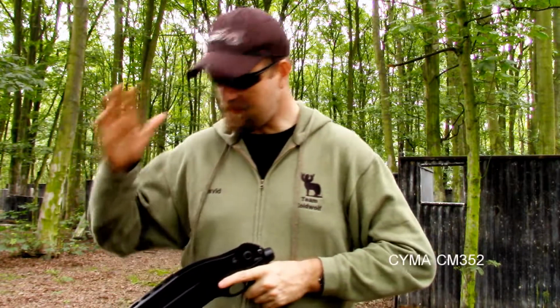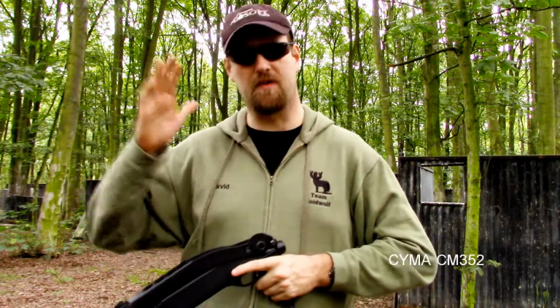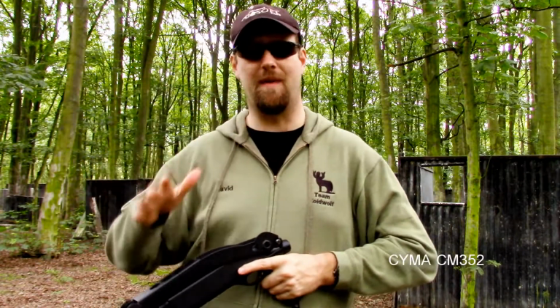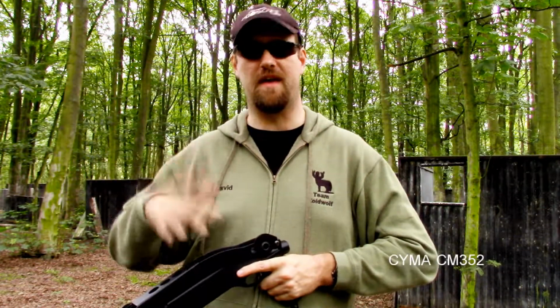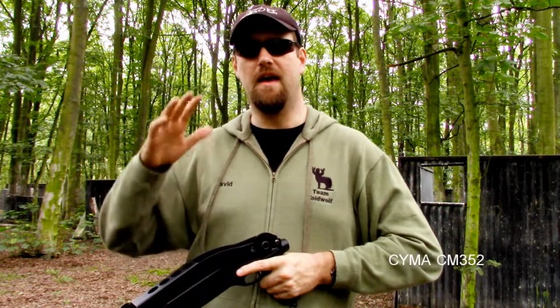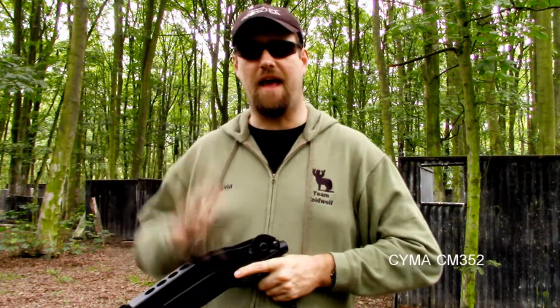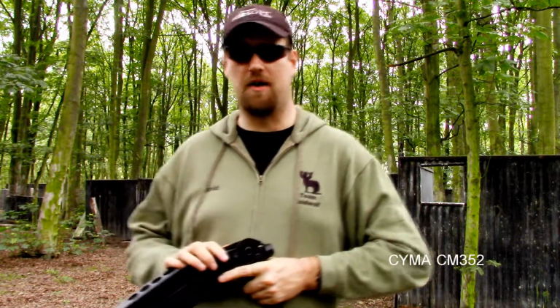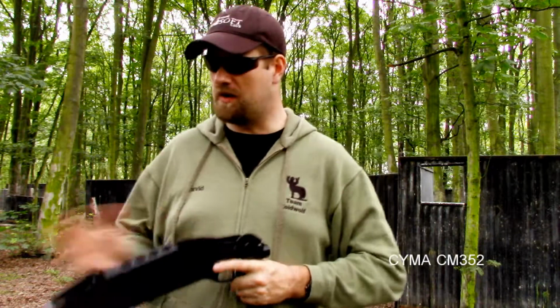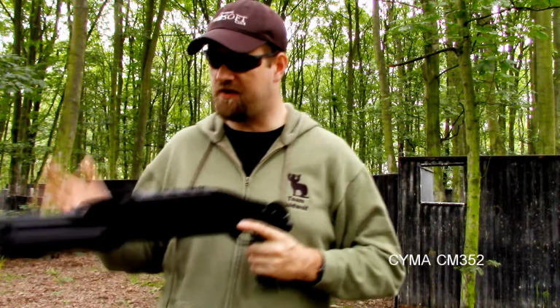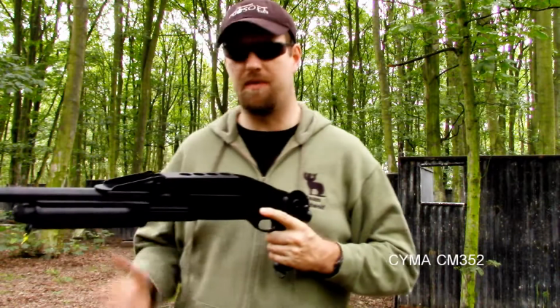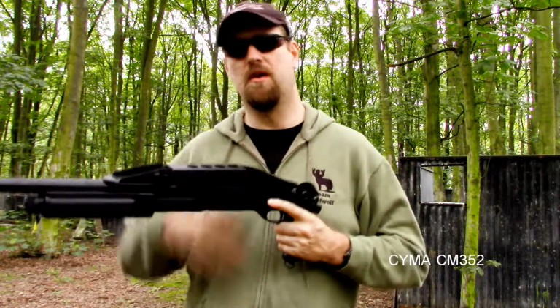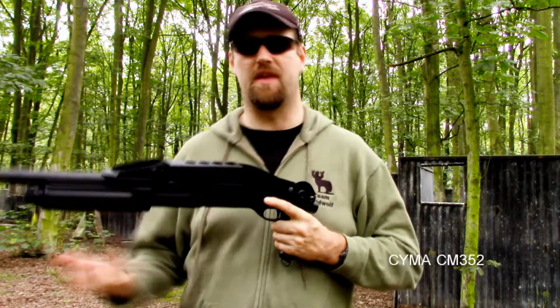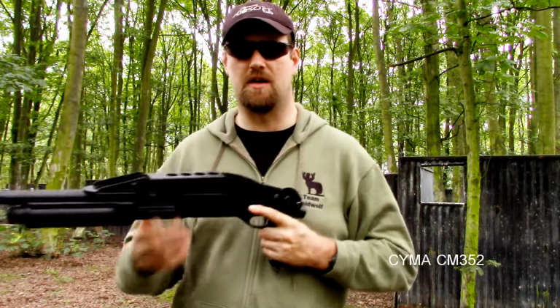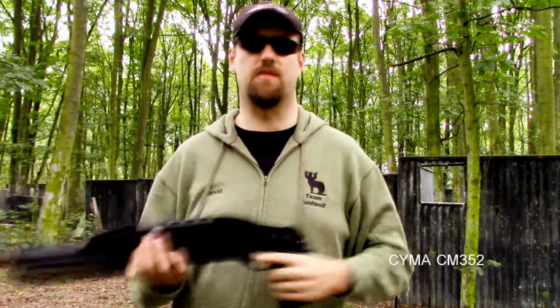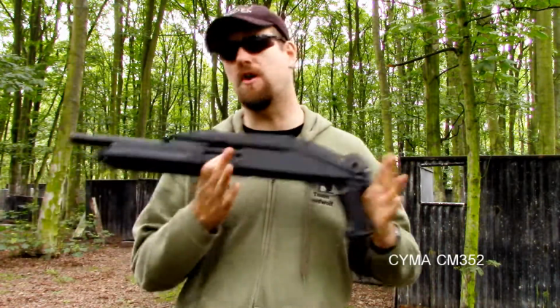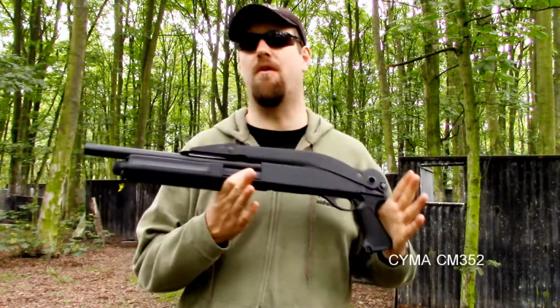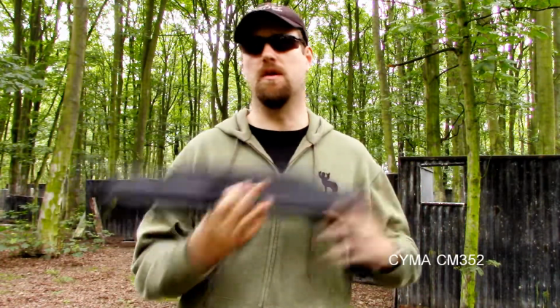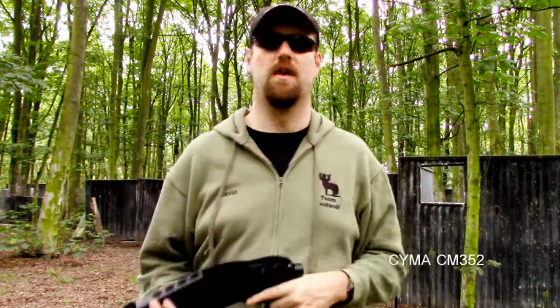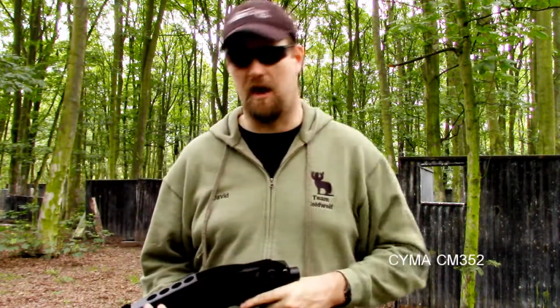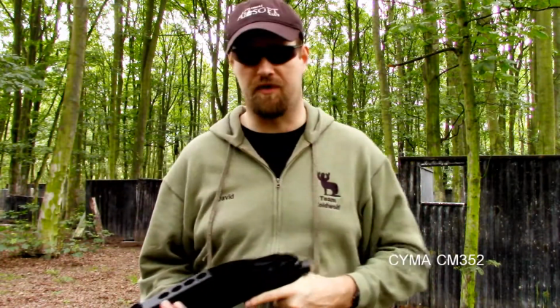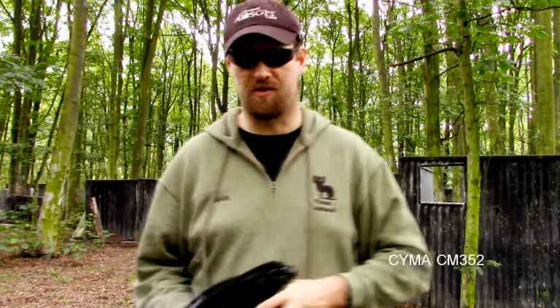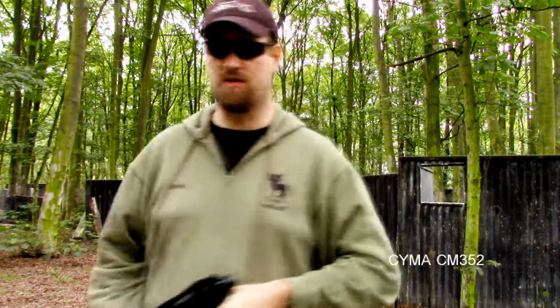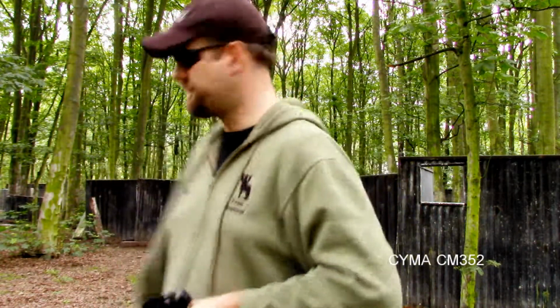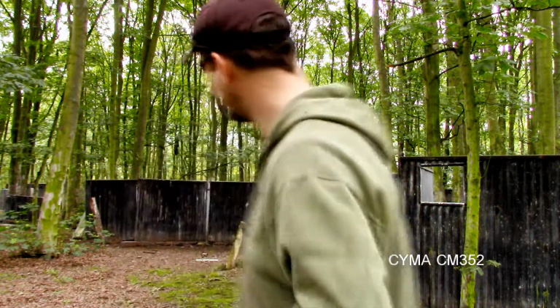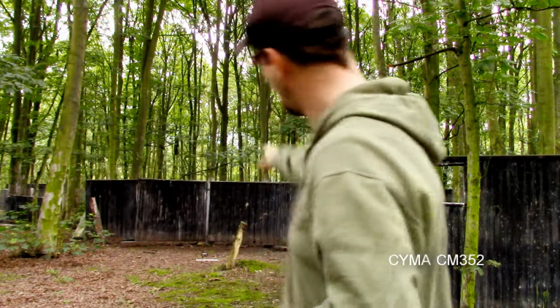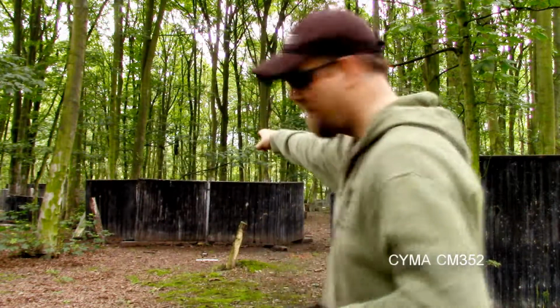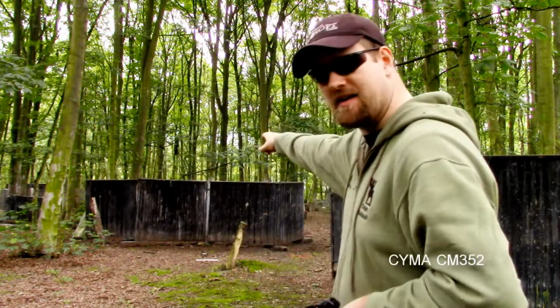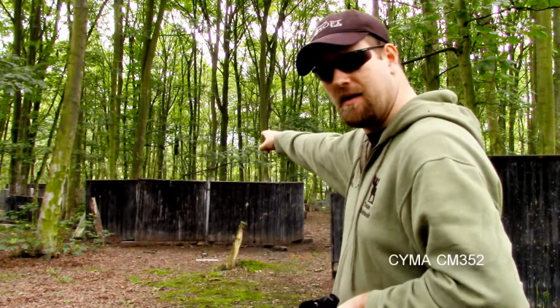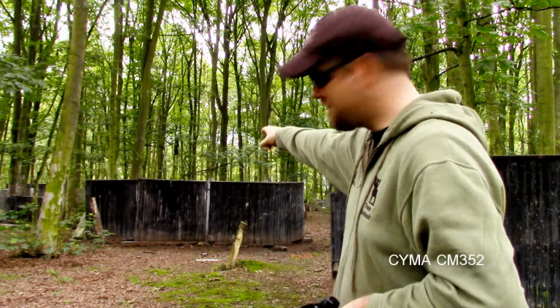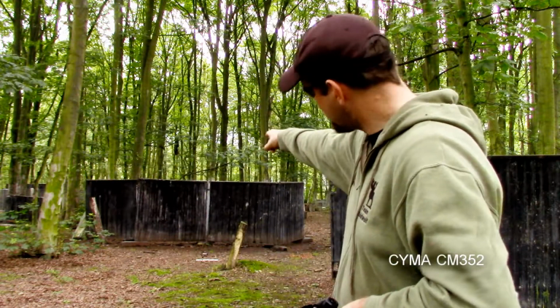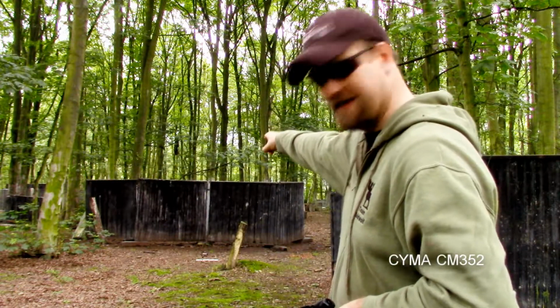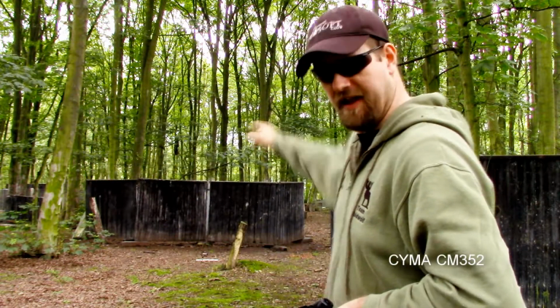I'm going to talk about the external qualities of this weapon, some of the internals, I'm going to show you how it works, and I'm also going to shoot that big metal target over there.